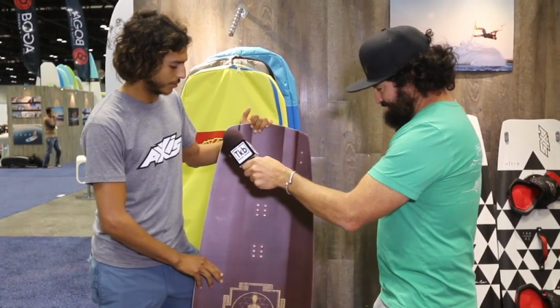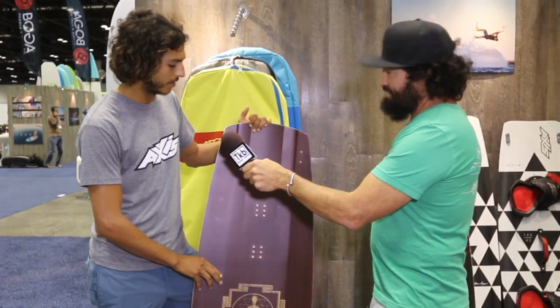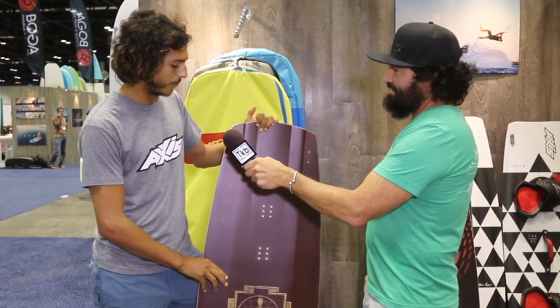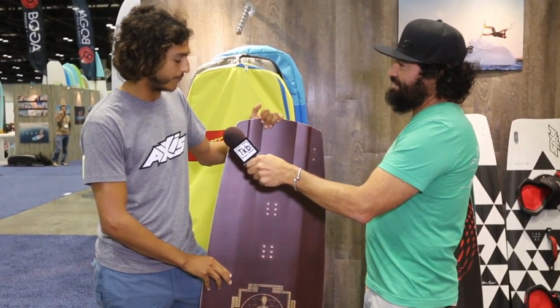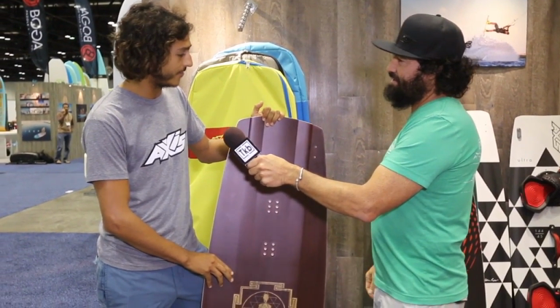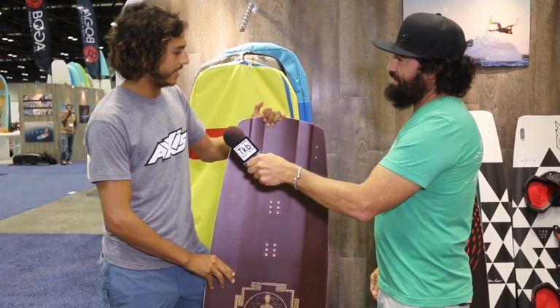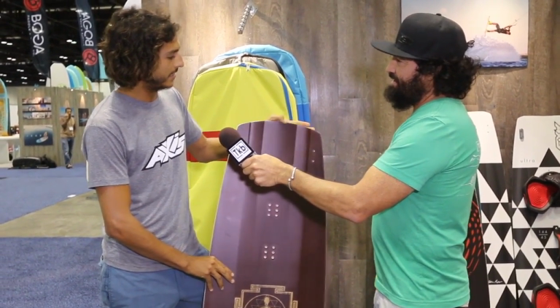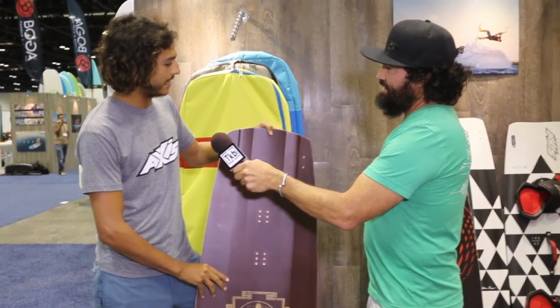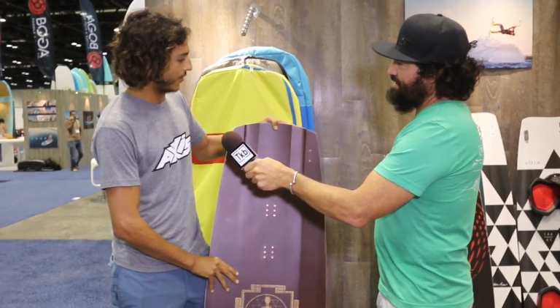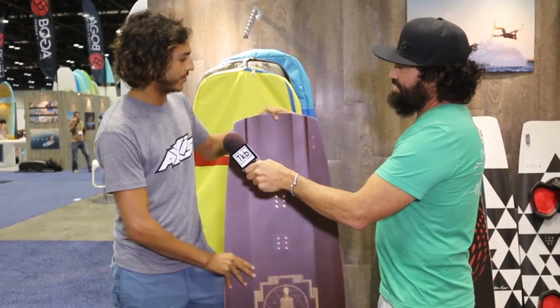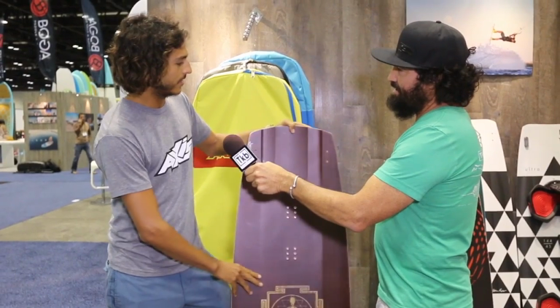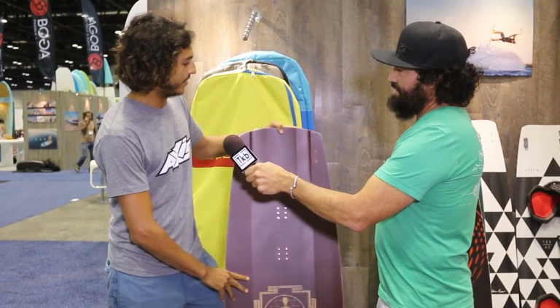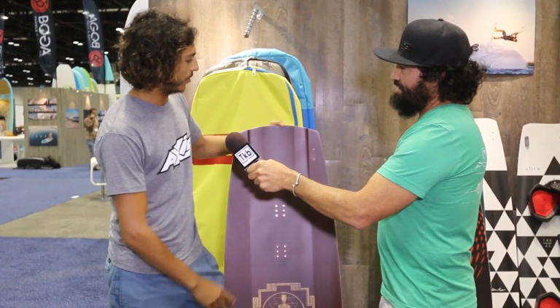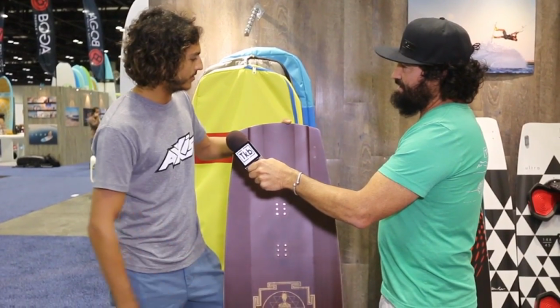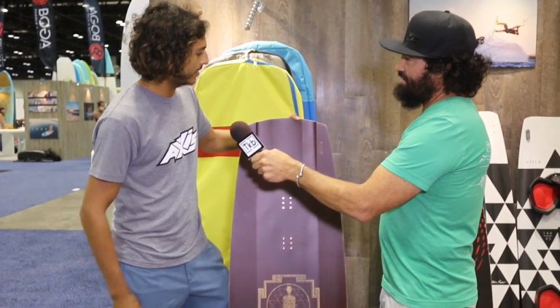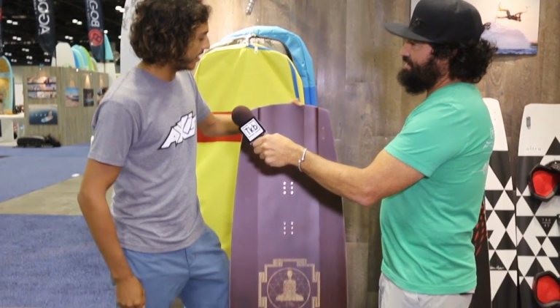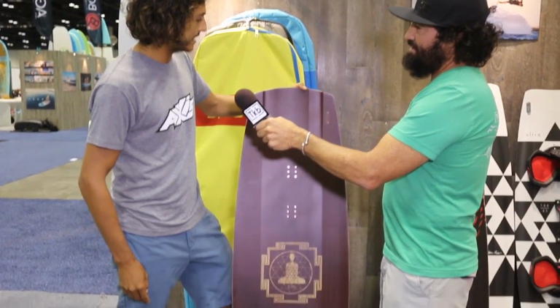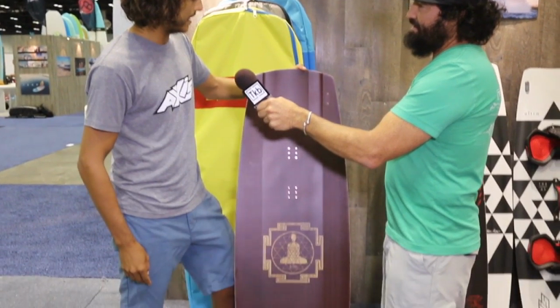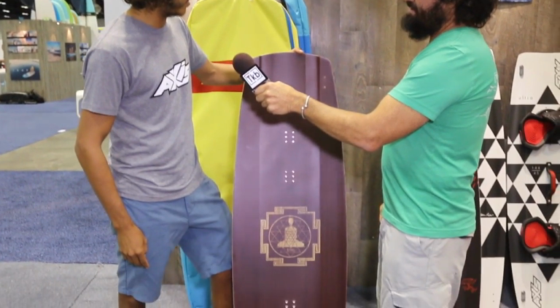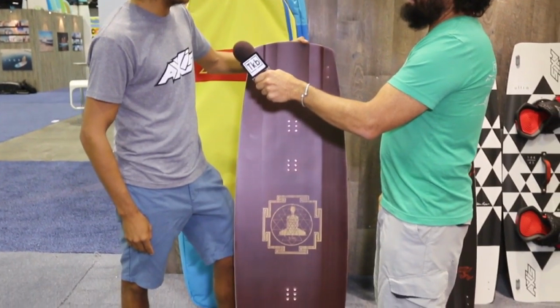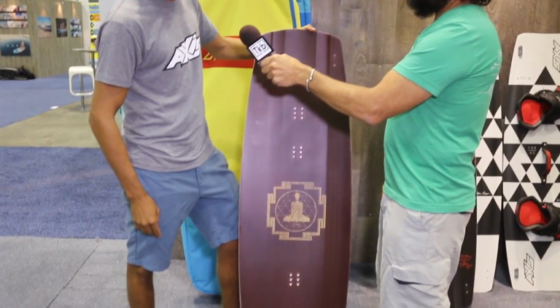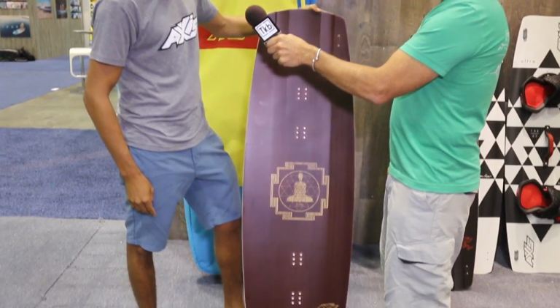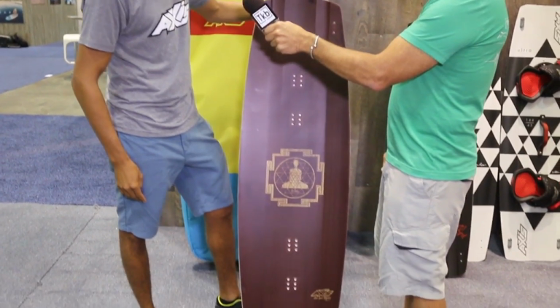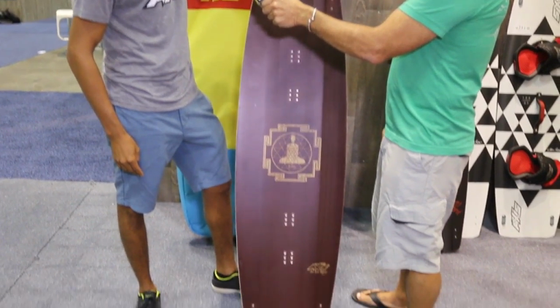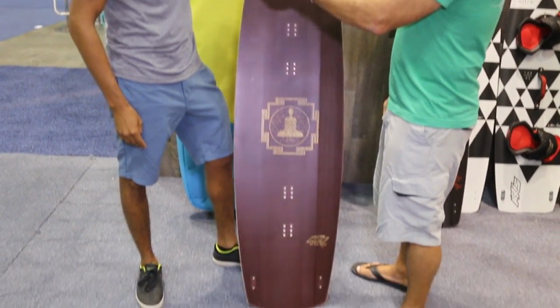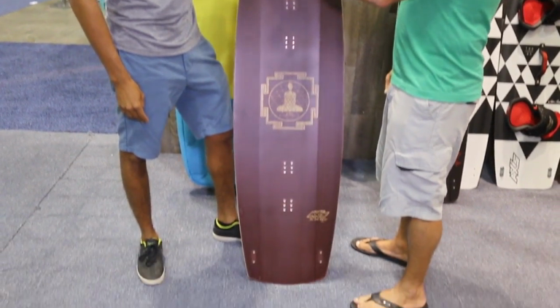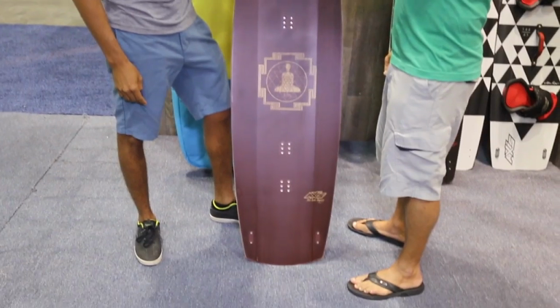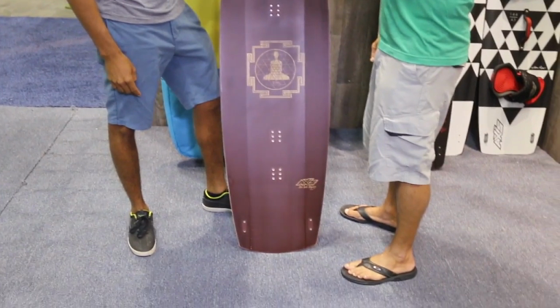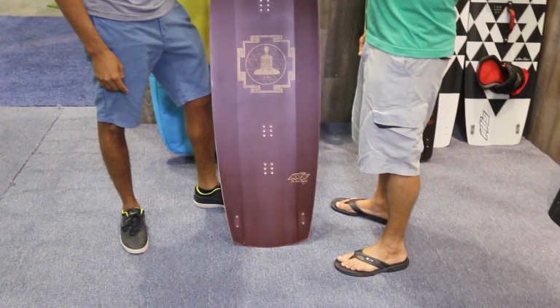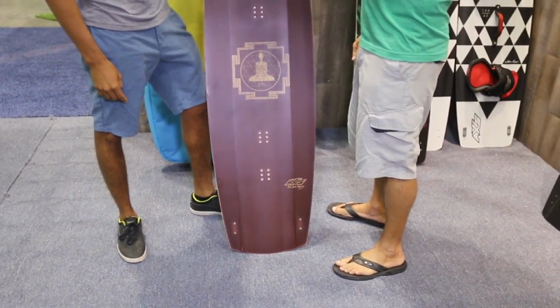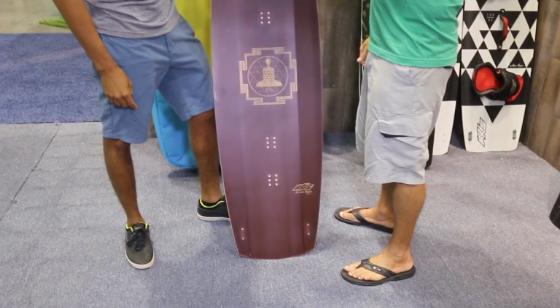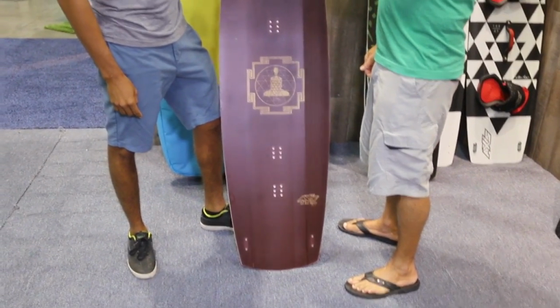This is the Trank — it's a 145, slightly larger than the other ones. This is Alexander Lewis Hudges' pro model.